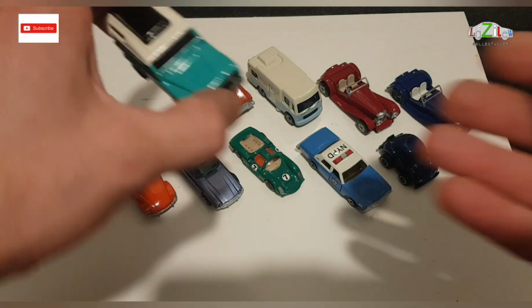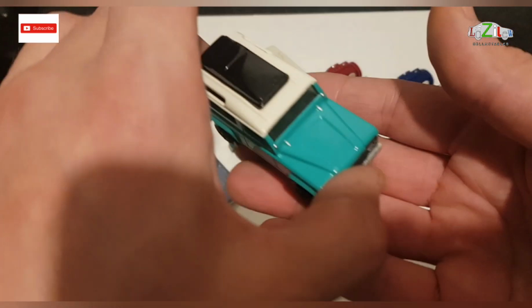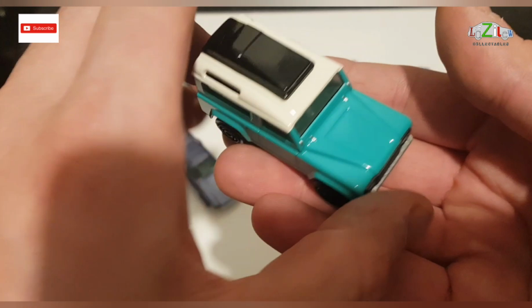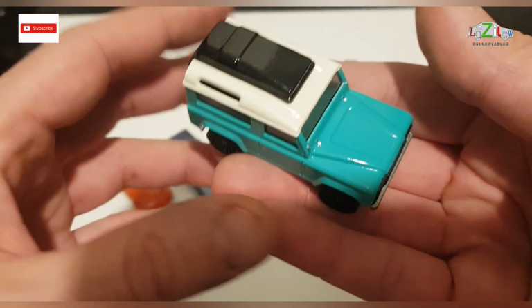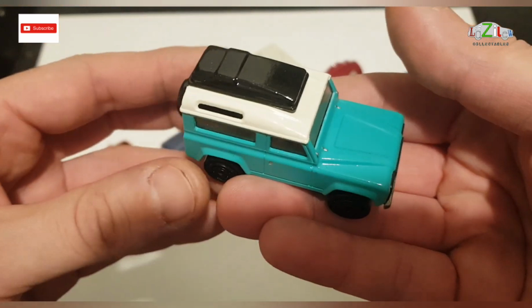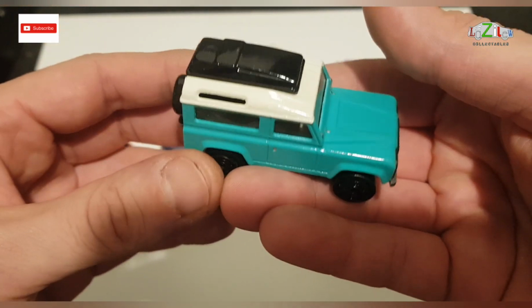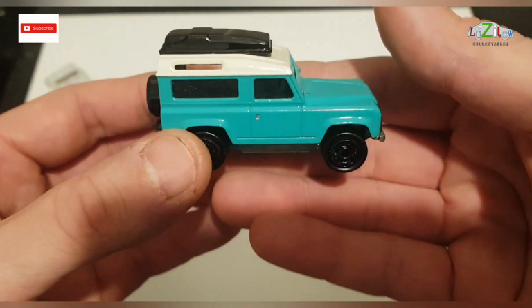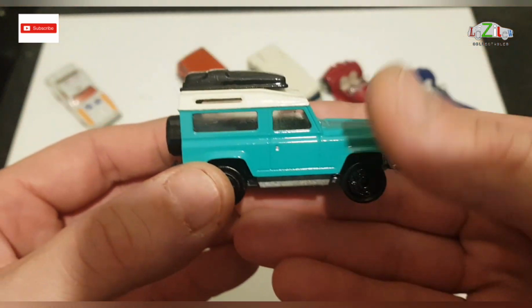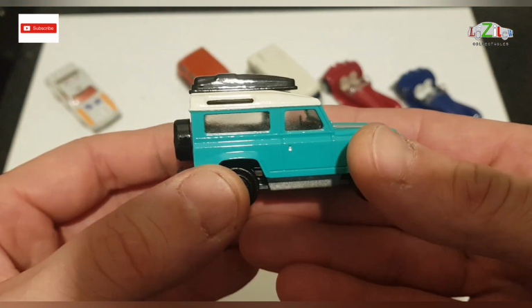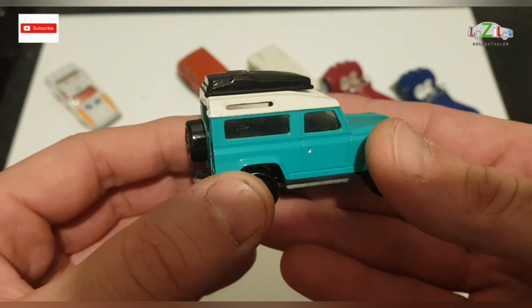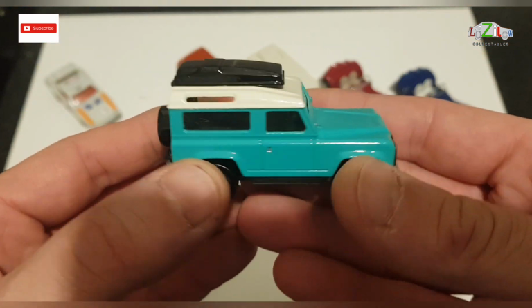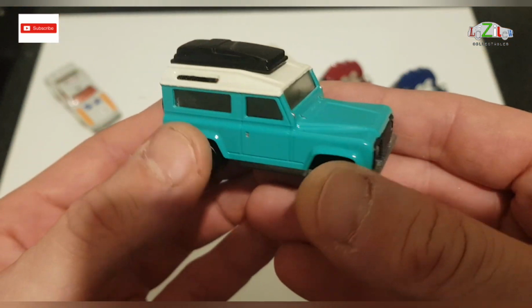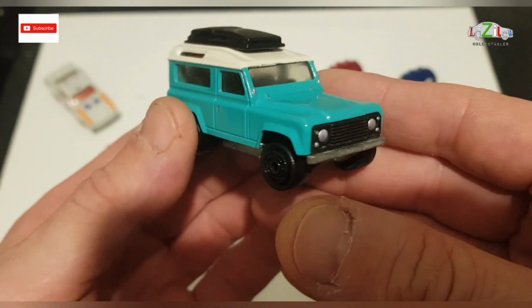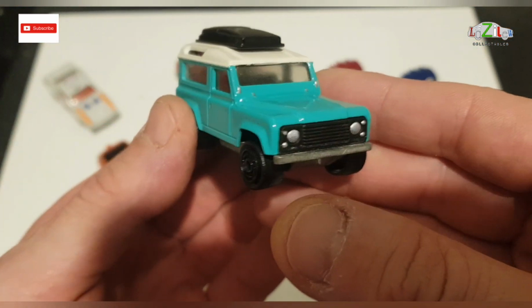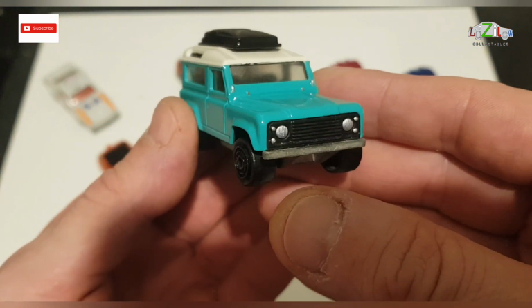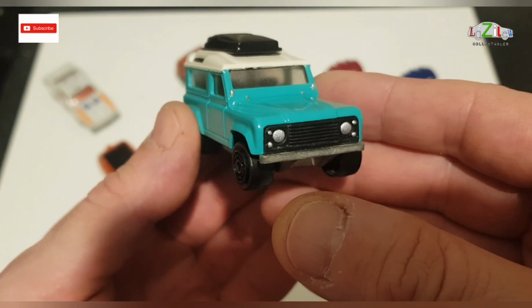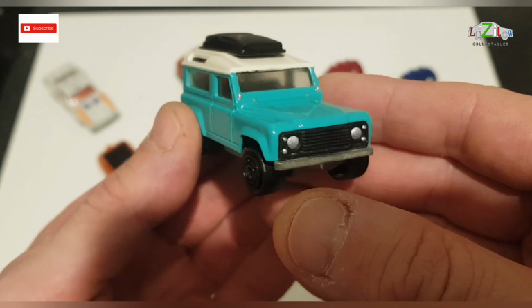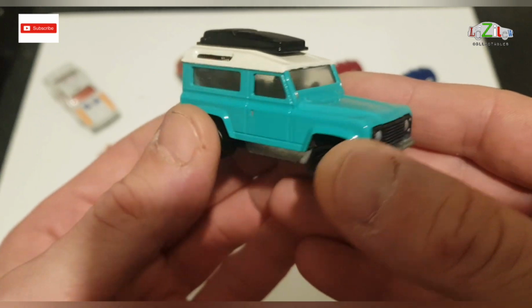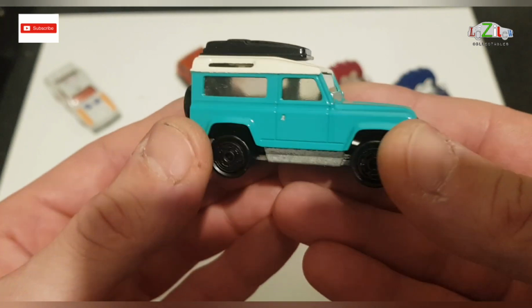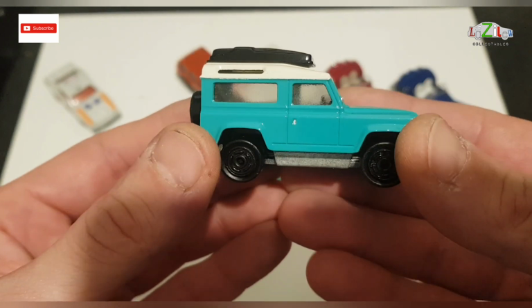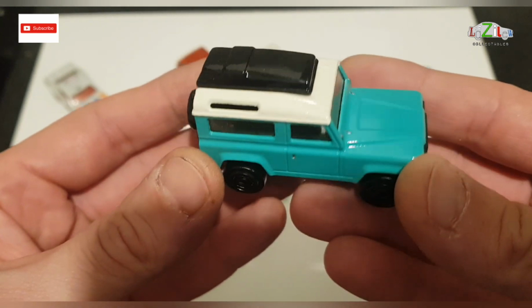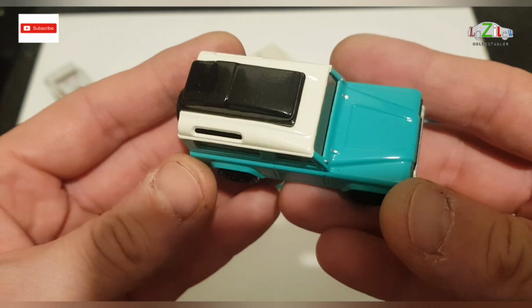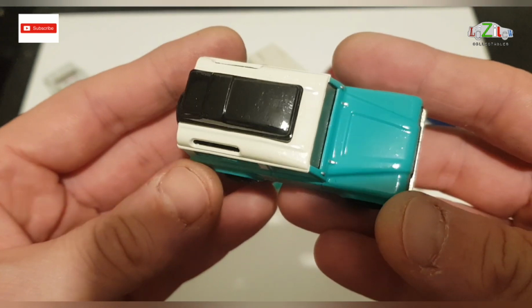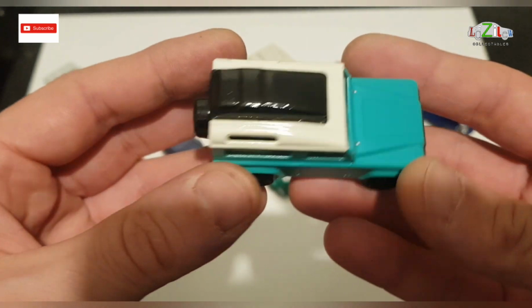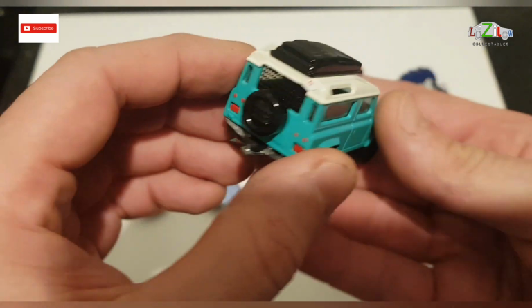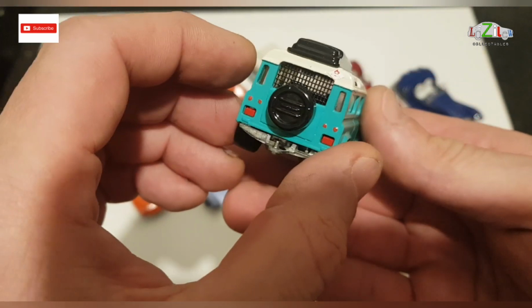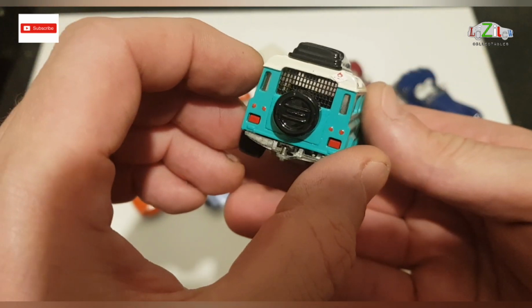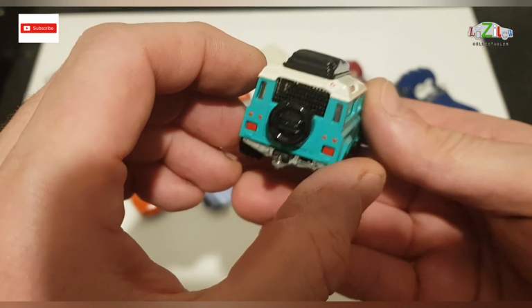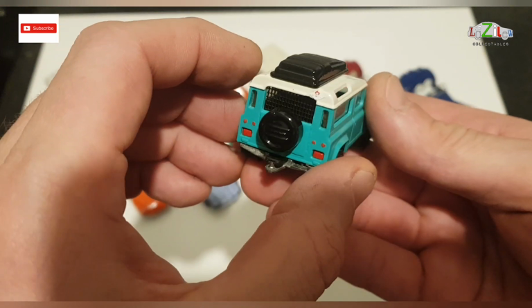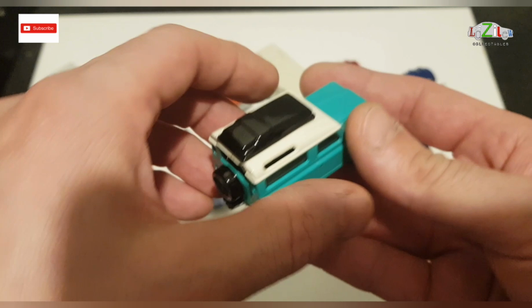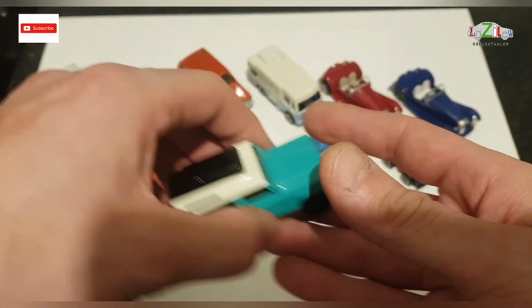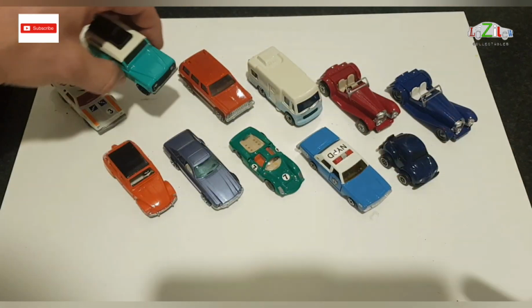The second one was the first one from the second lot. This is a Land Rover Majorette and he really liked the update on this one — me too as well.